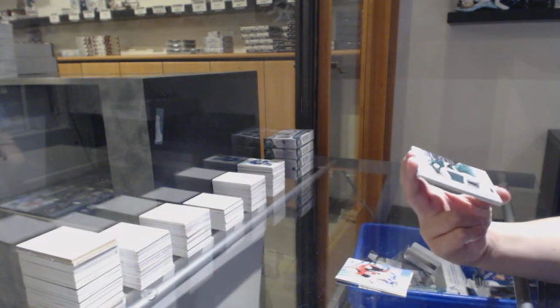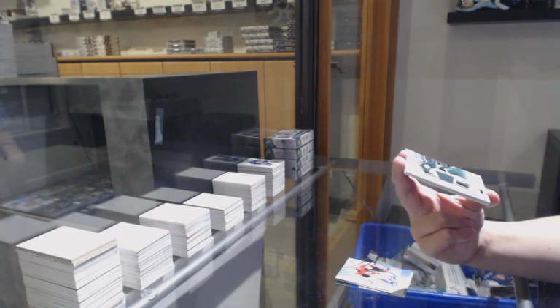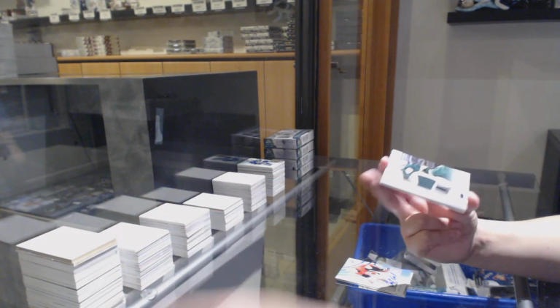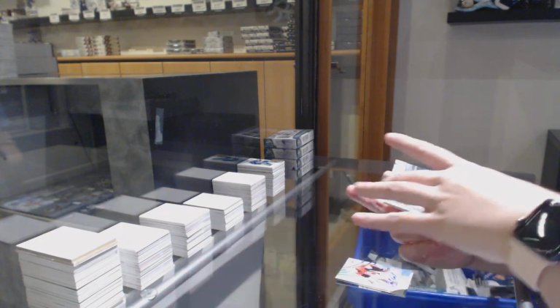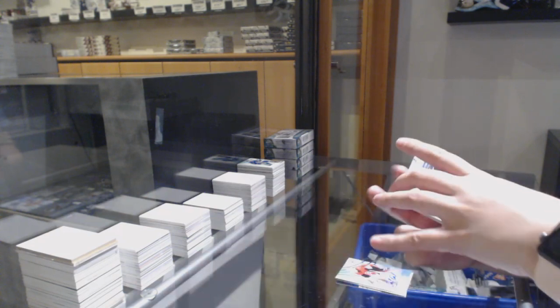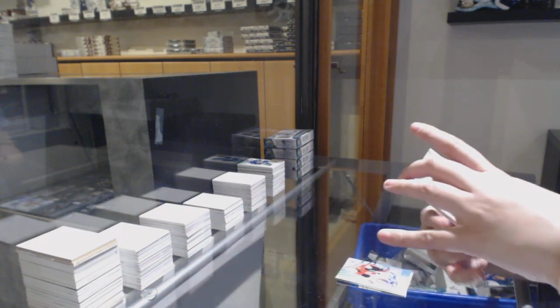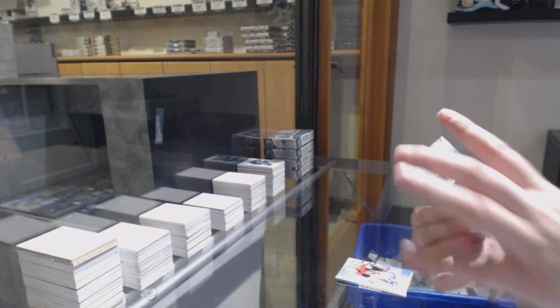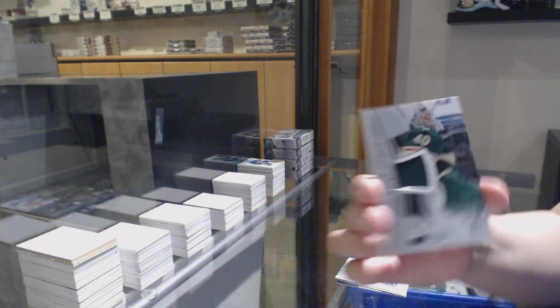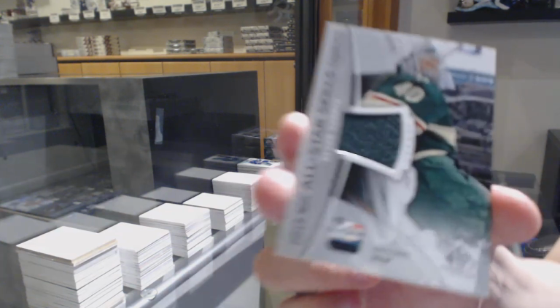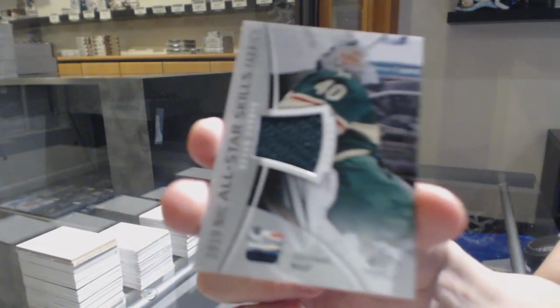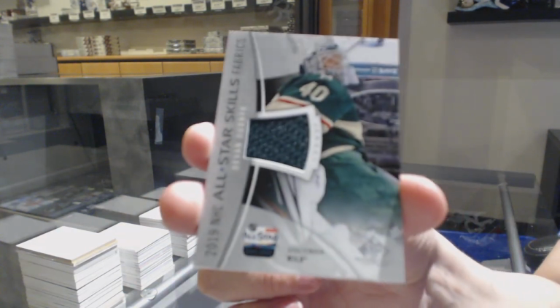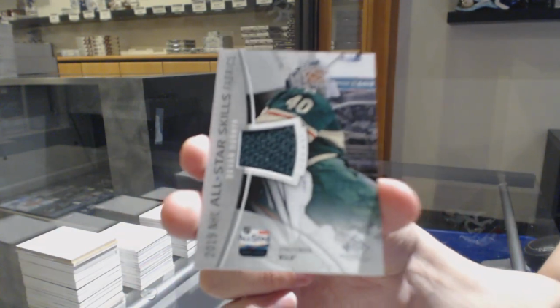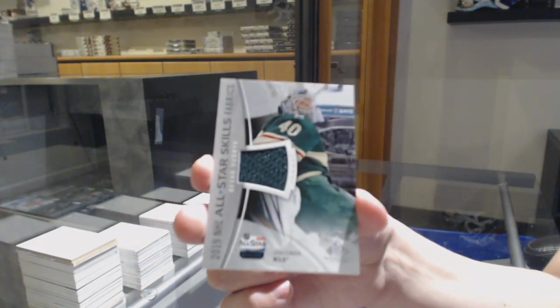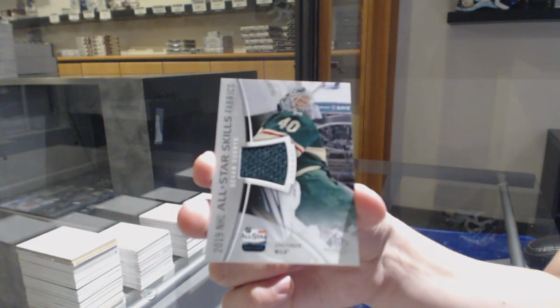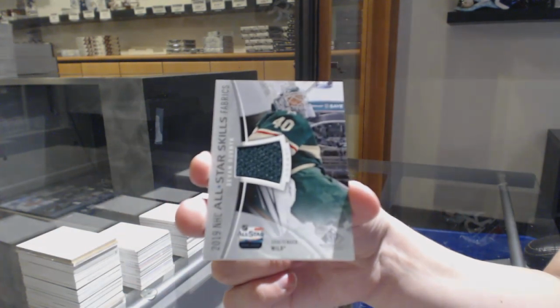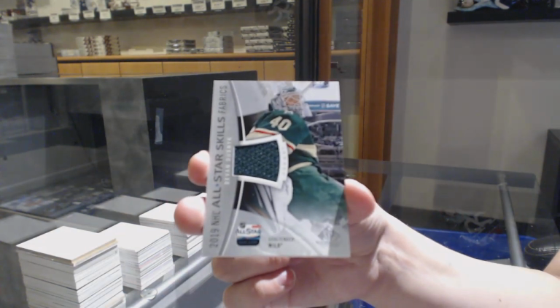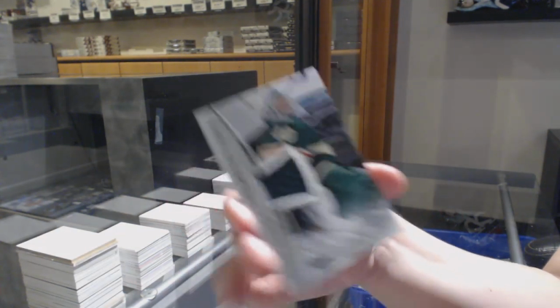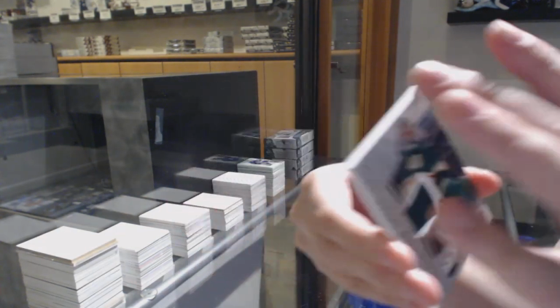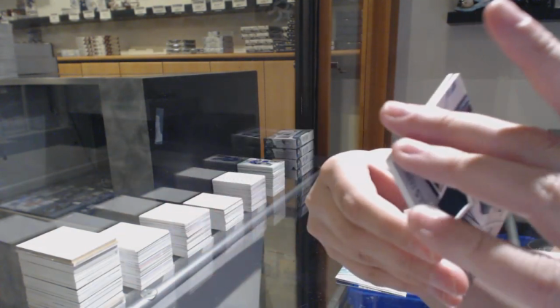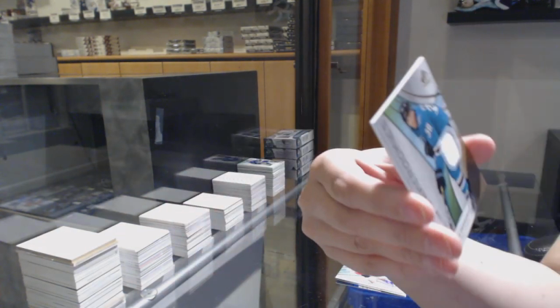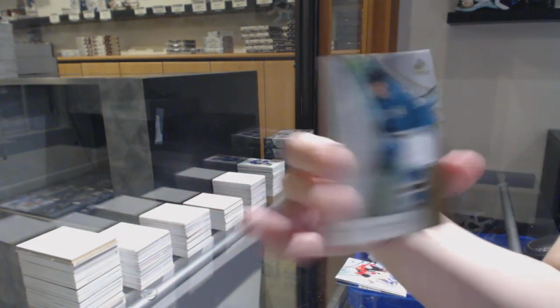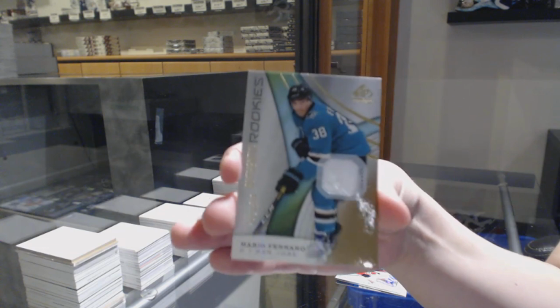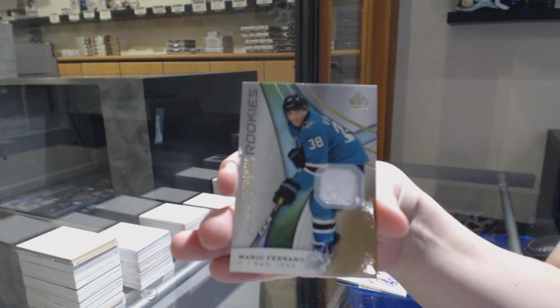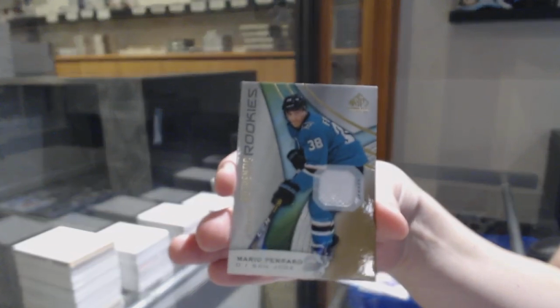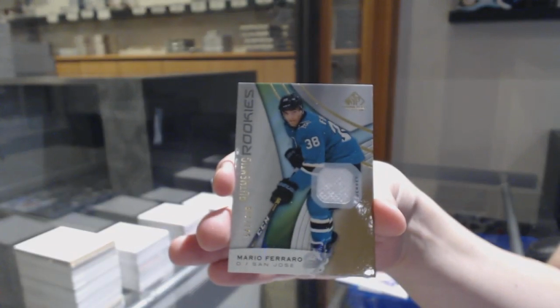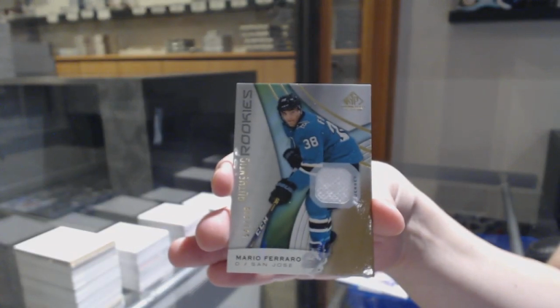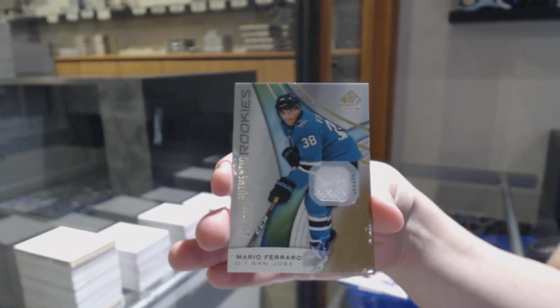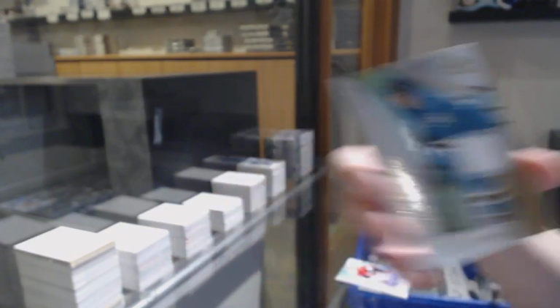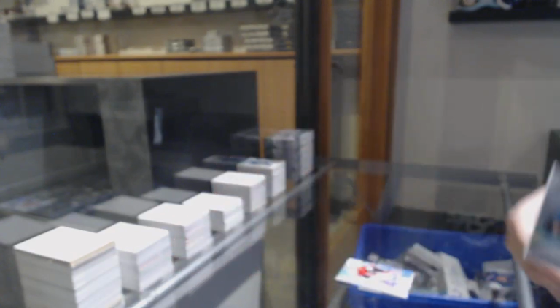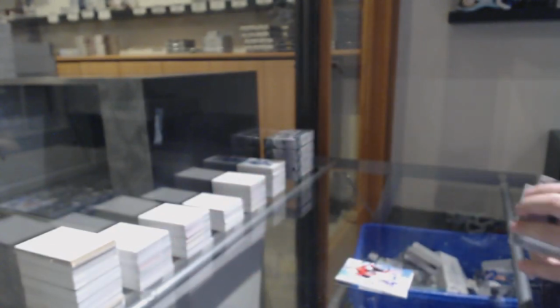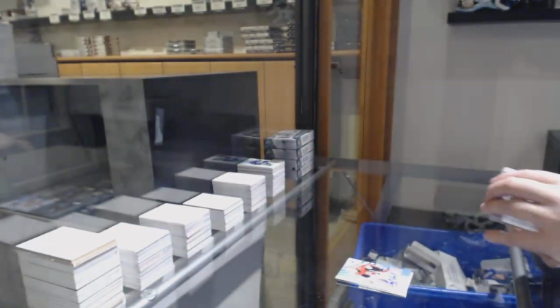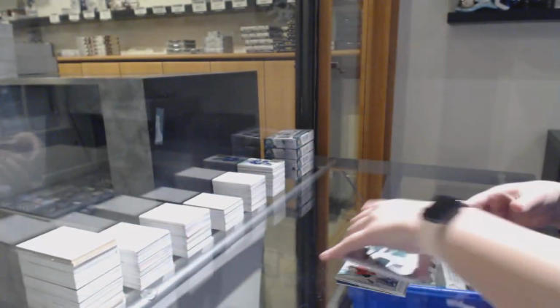All-star skills jersey, Devin Dubnyk for the Minnesota Wild. And Mario Ferraro, rookie jersey number to 599 for the Sharks.